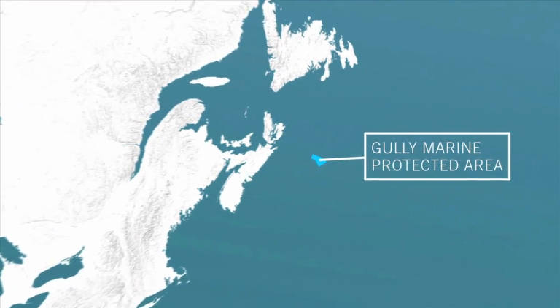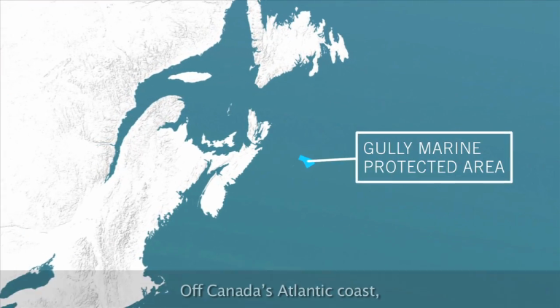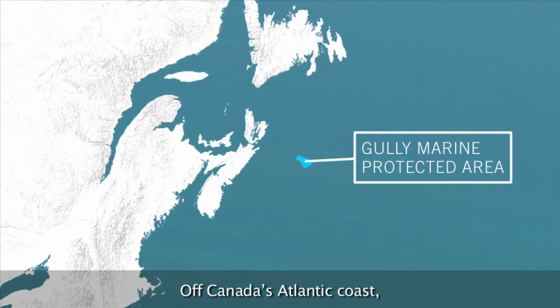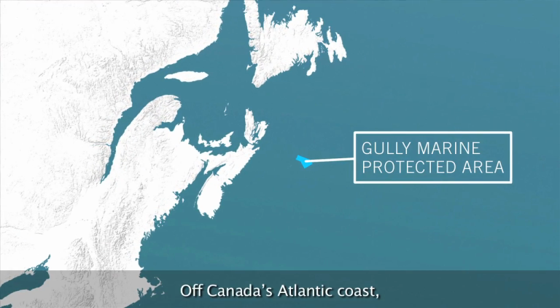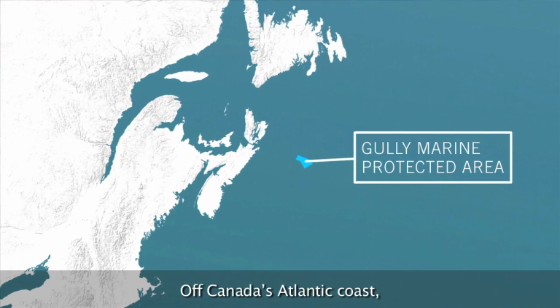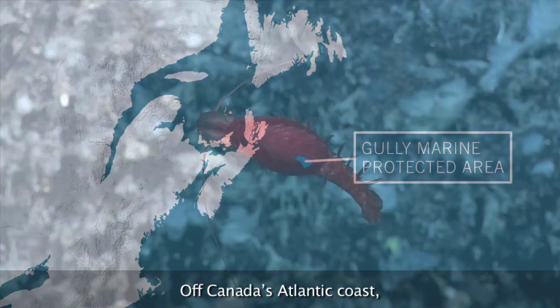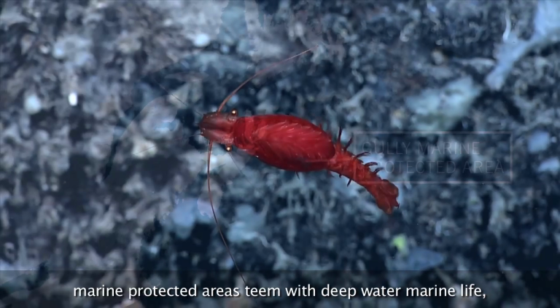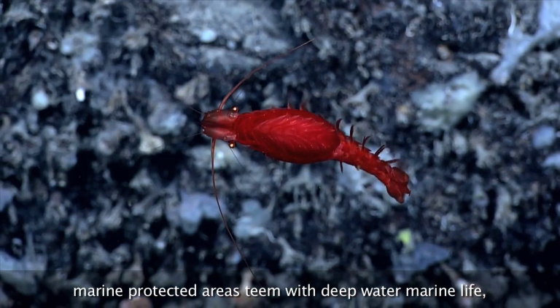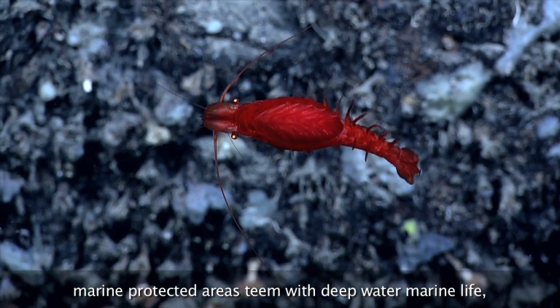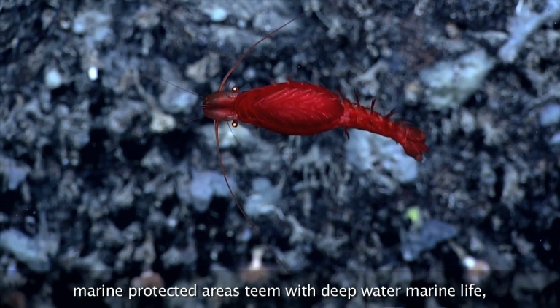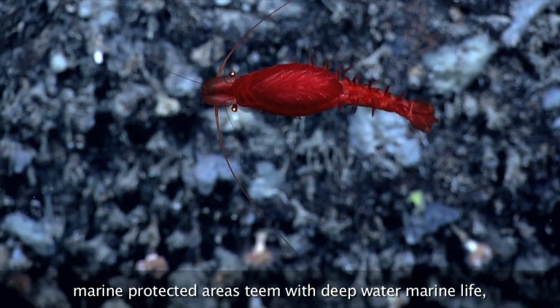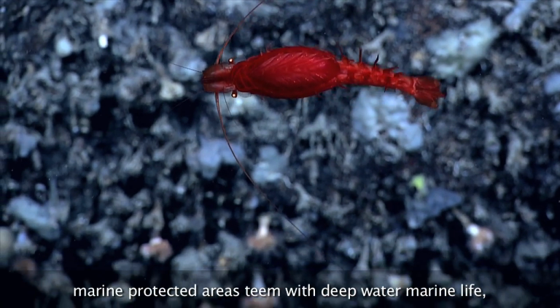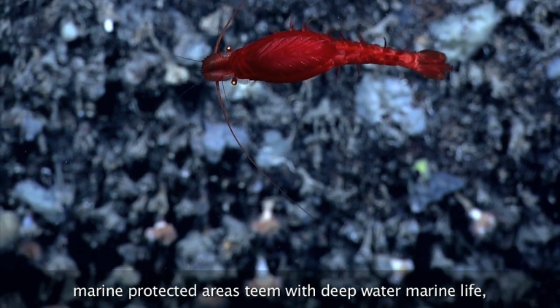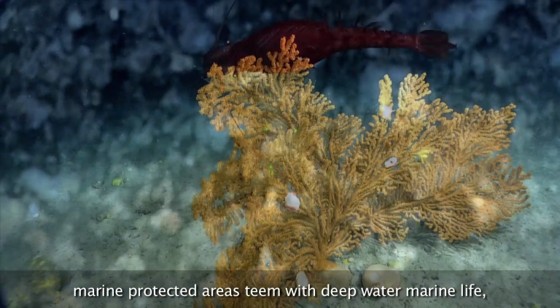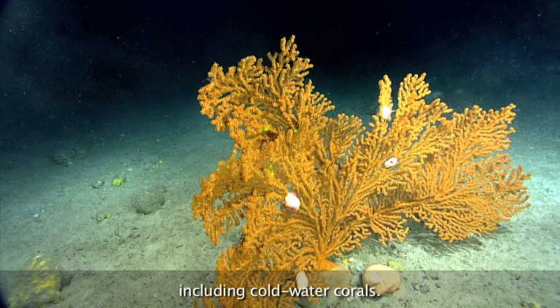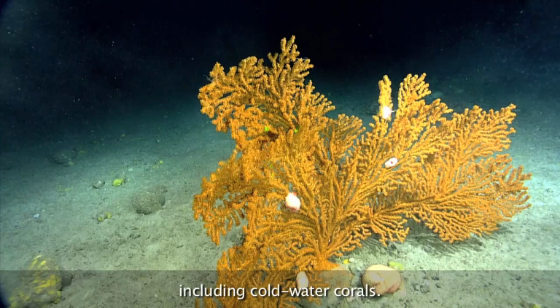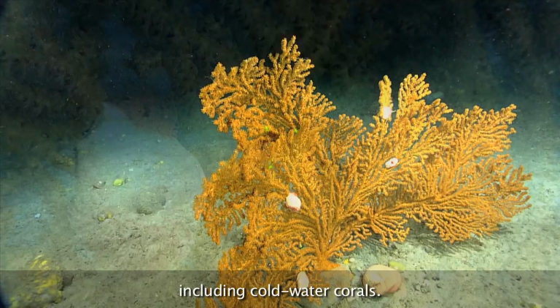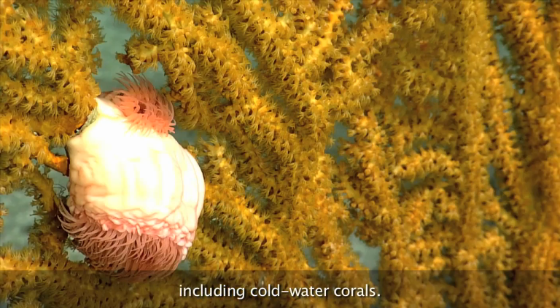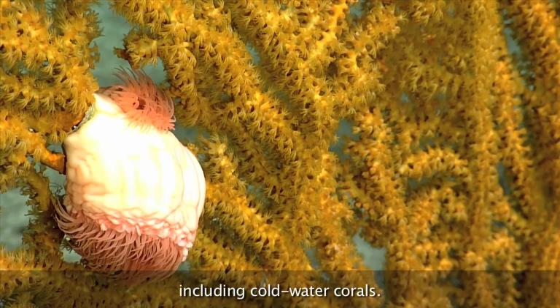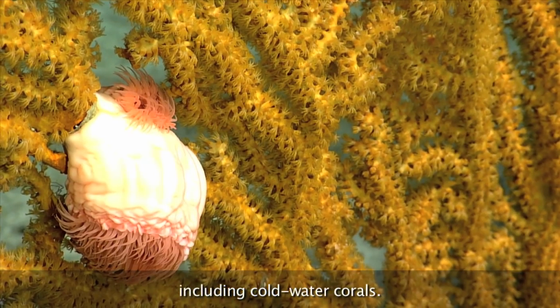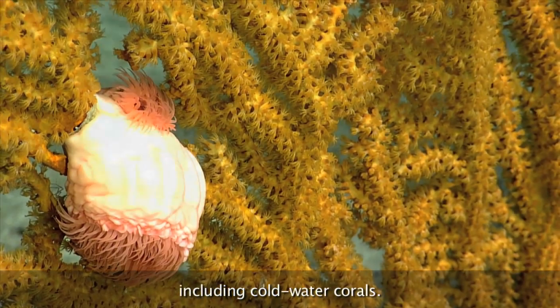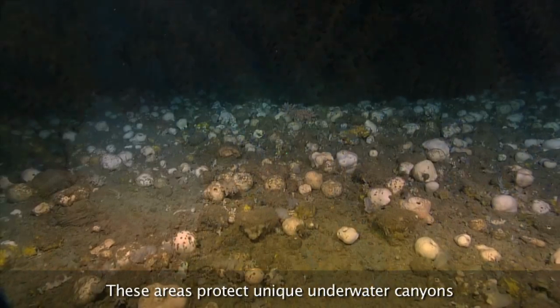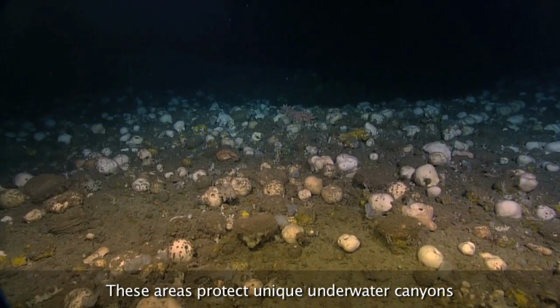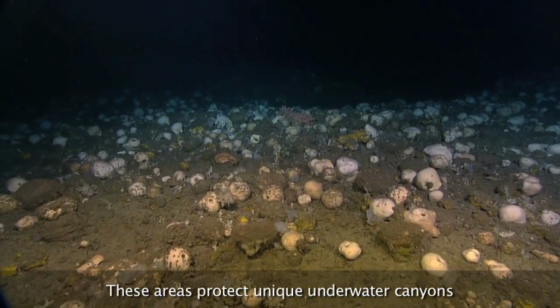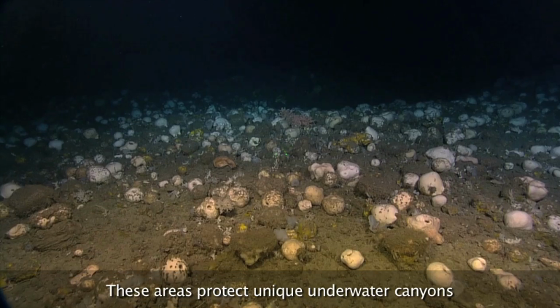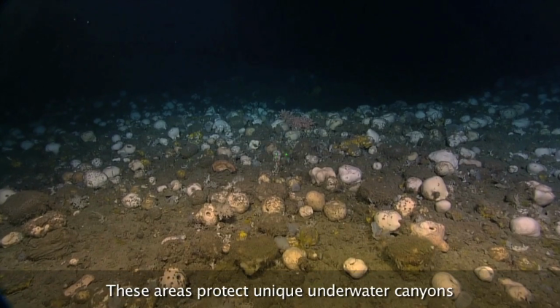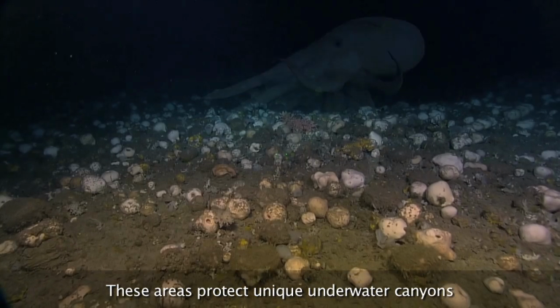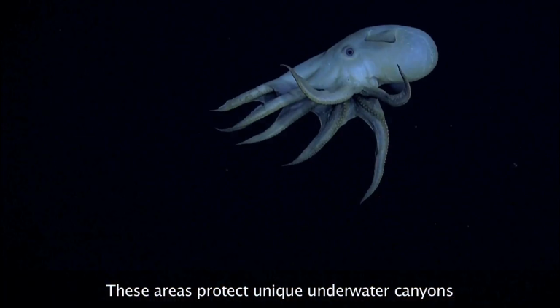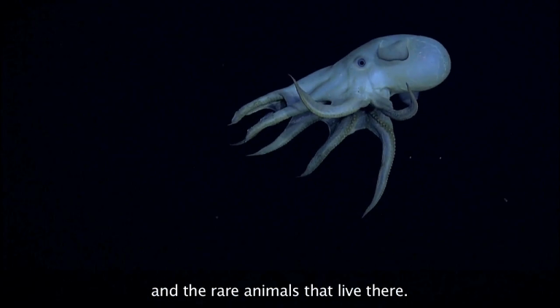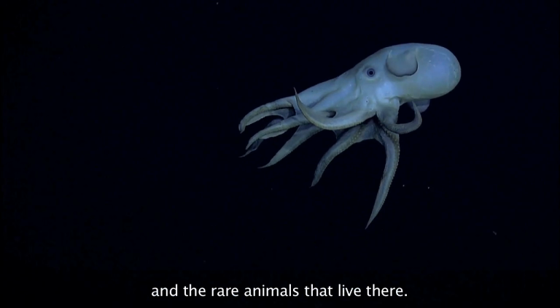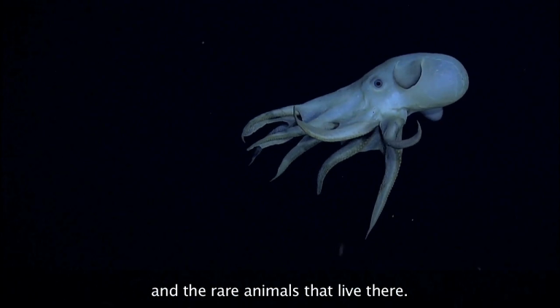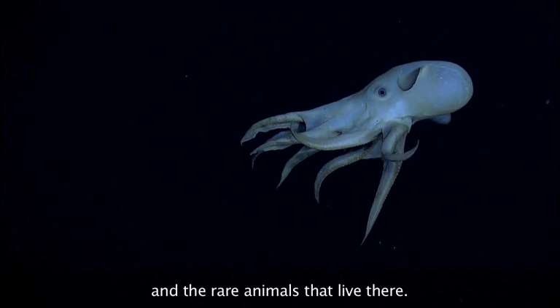Off Canada's Atlantic coast, marine protected areas teem with deep water marine life, including cold water corals. These areas protect unique underwater canyons and the rare animals that live there.